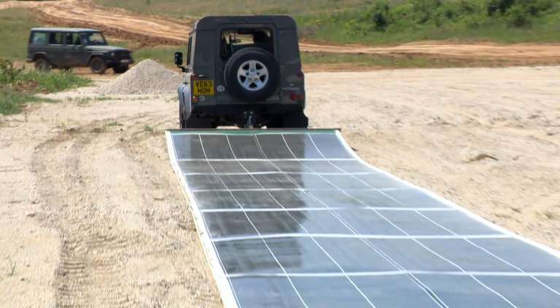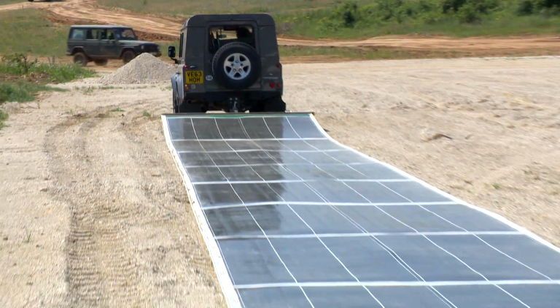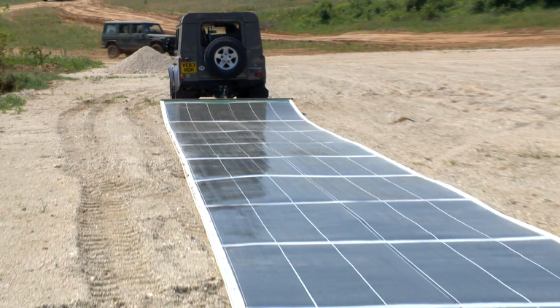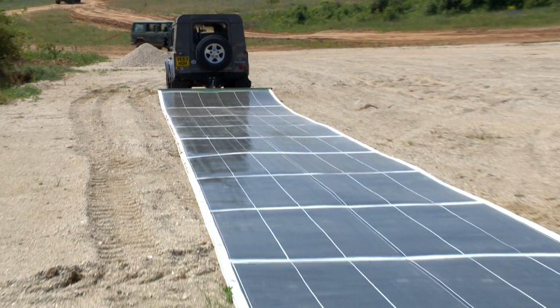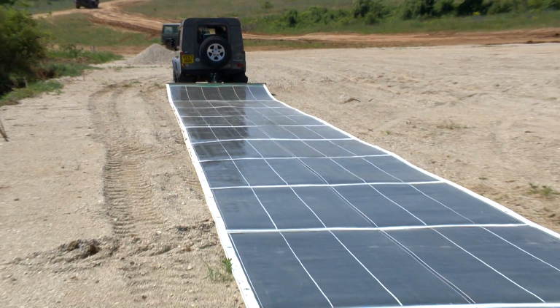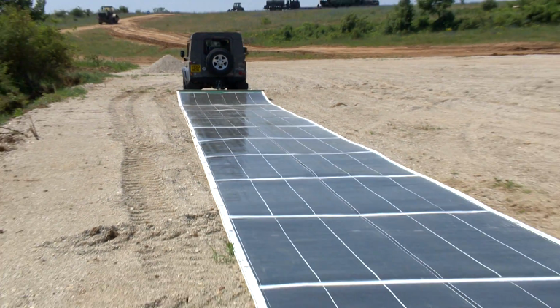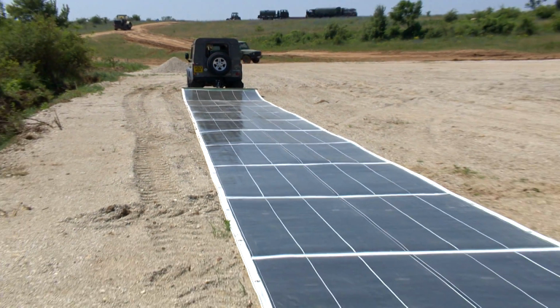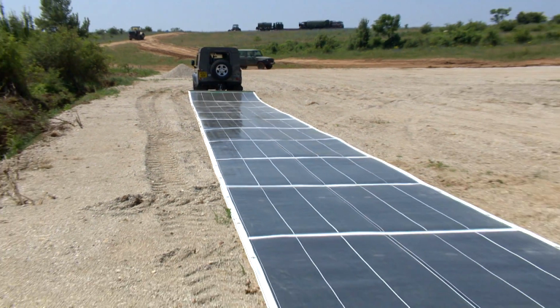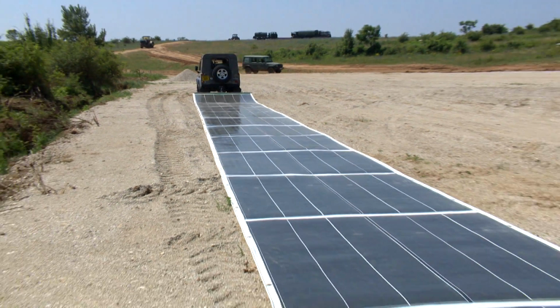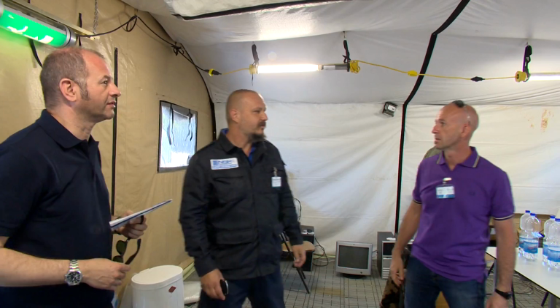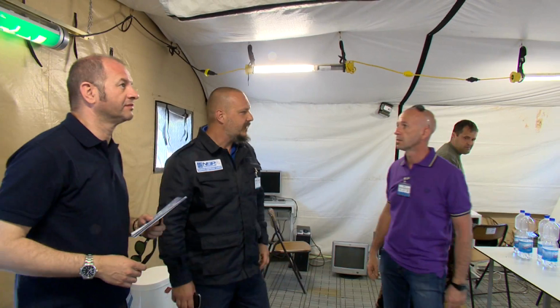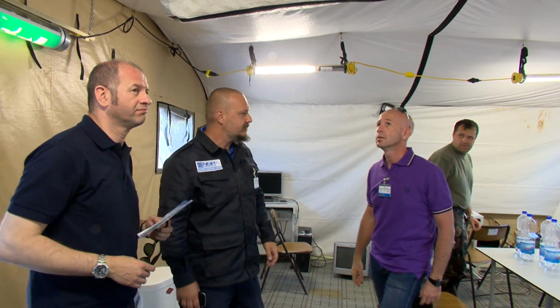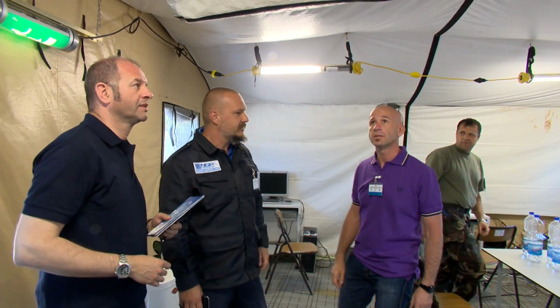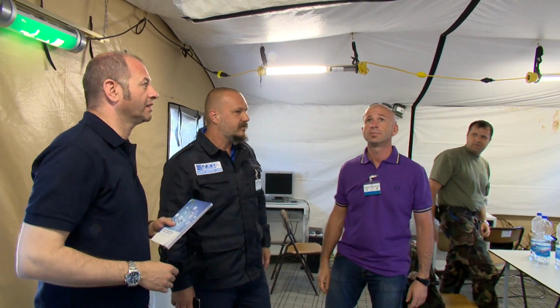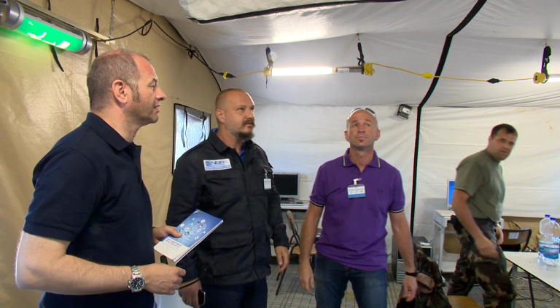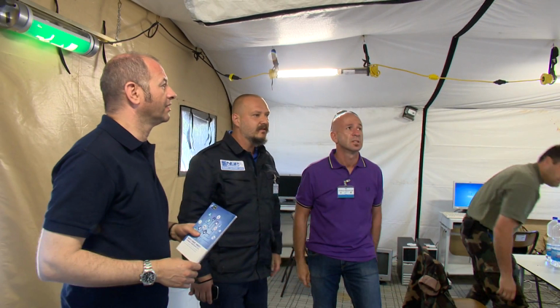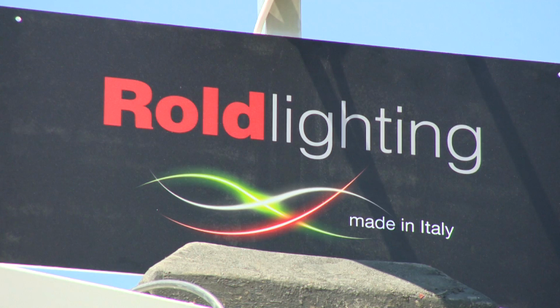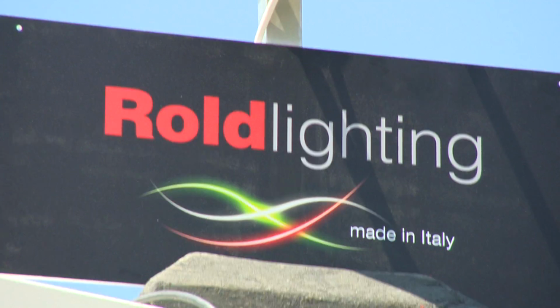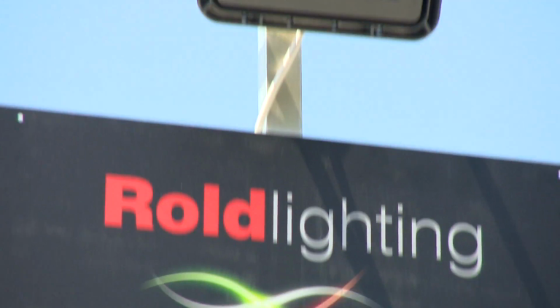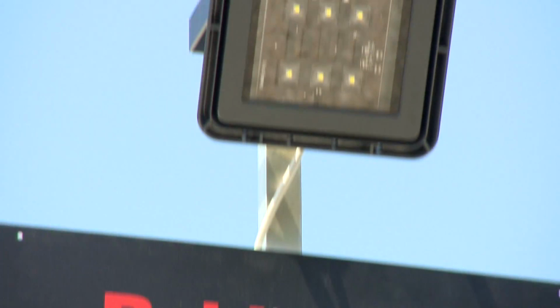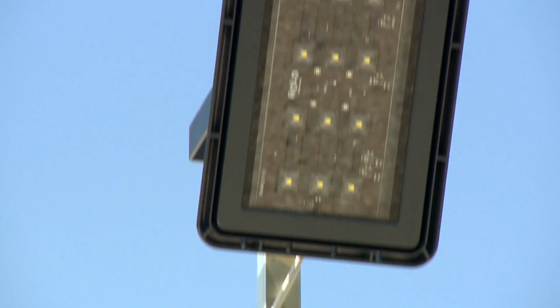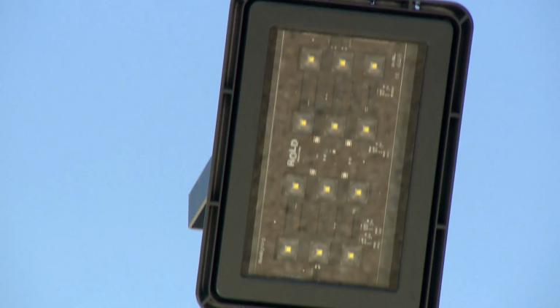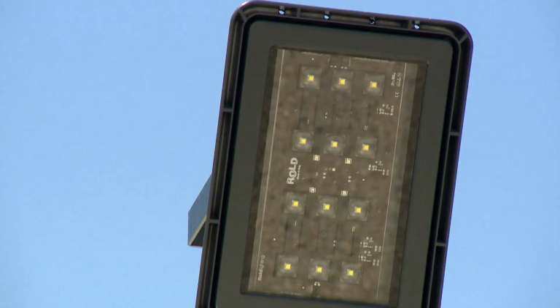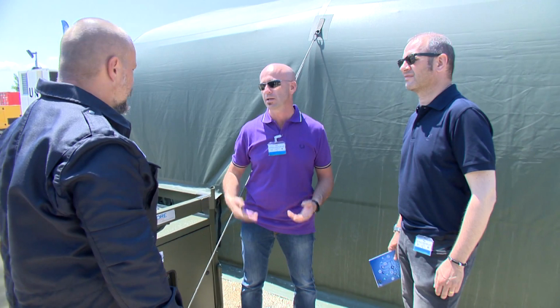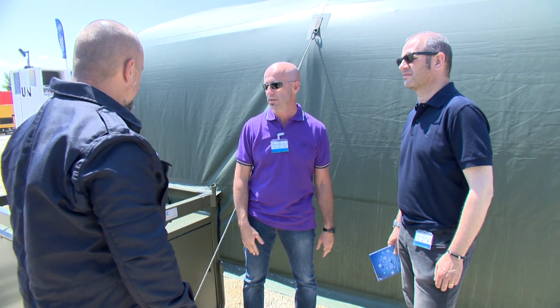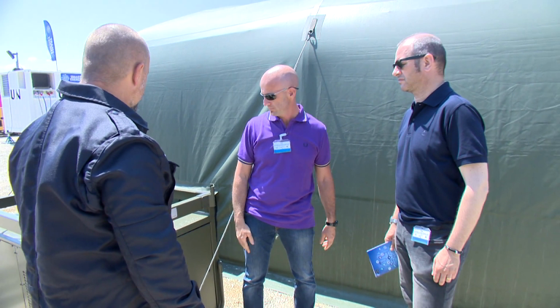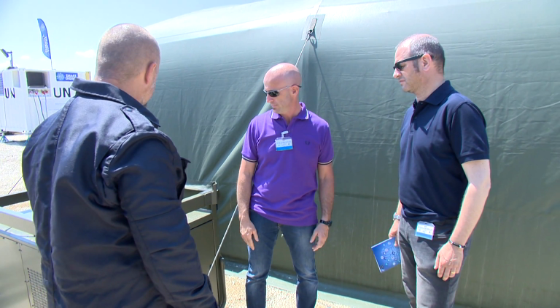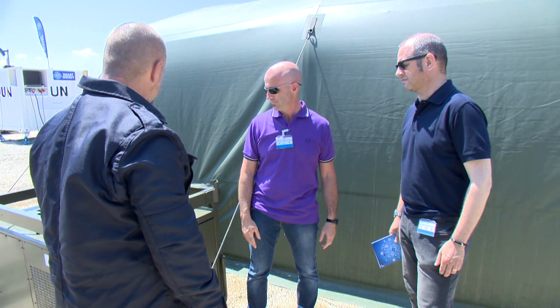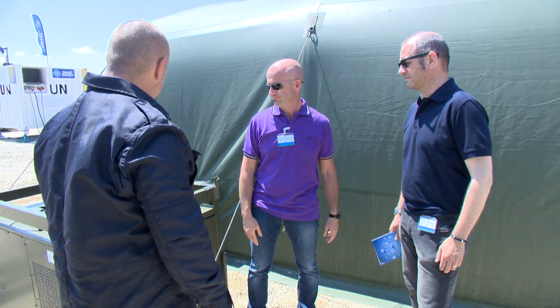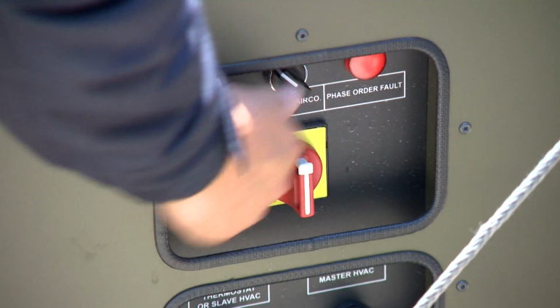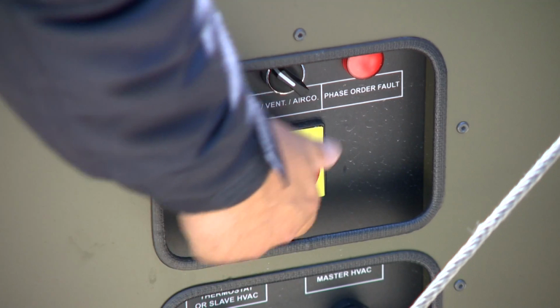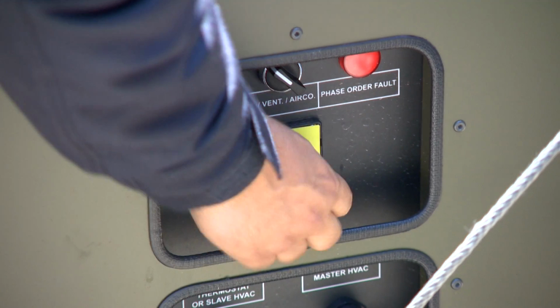Smart energy experts advise the camp leader on reducing the amount of energy being used with LED light technology and by turning off the air conditioning where they can do without.